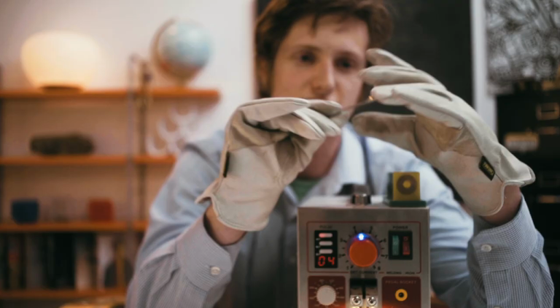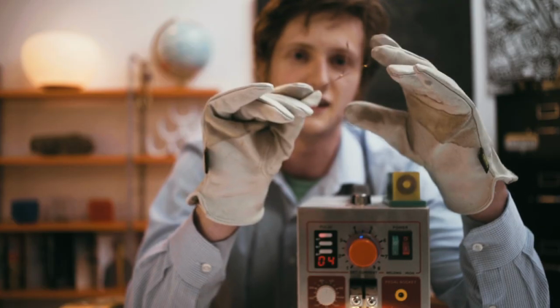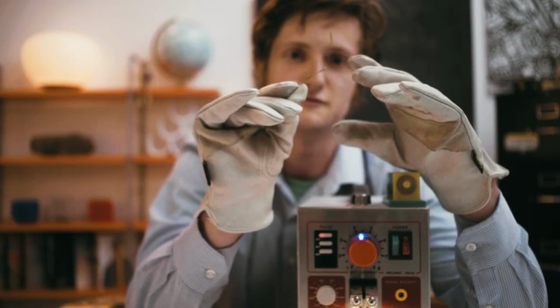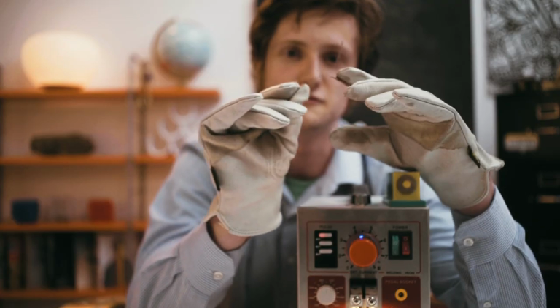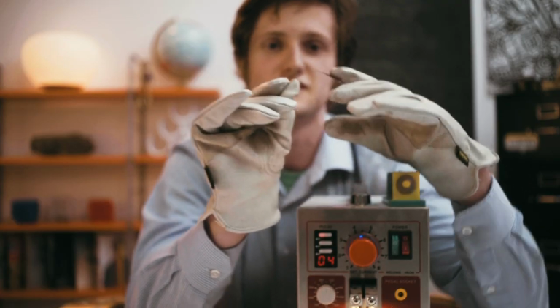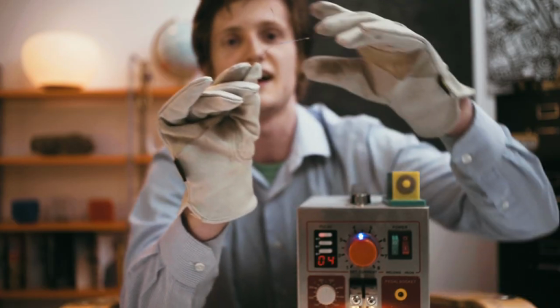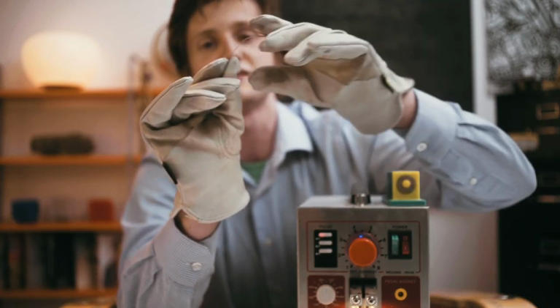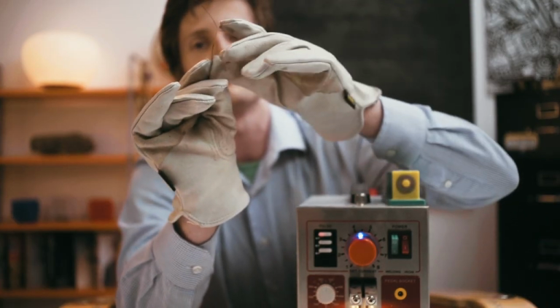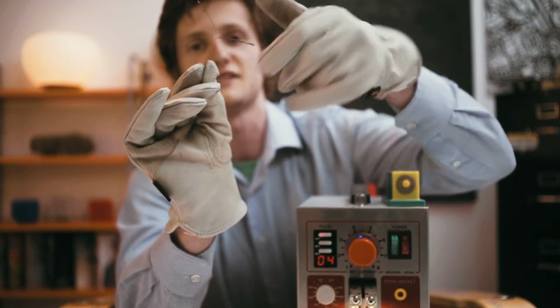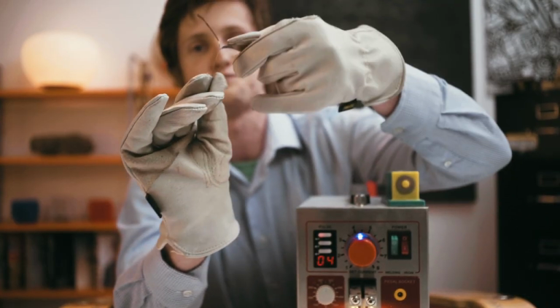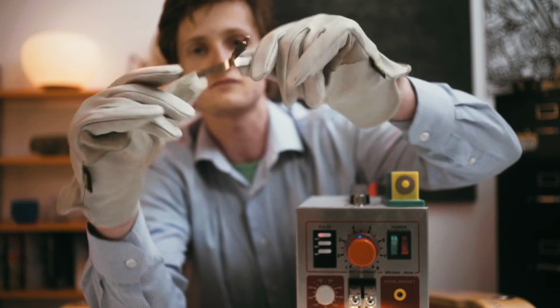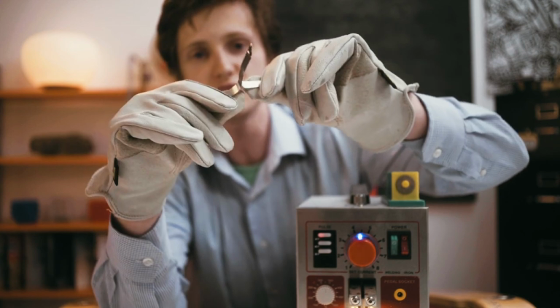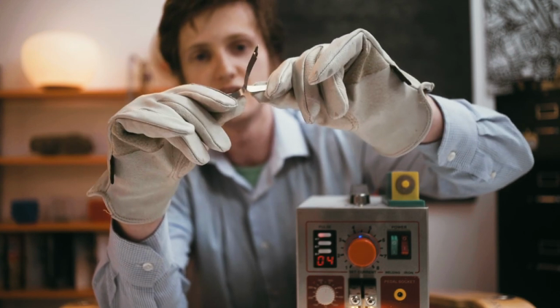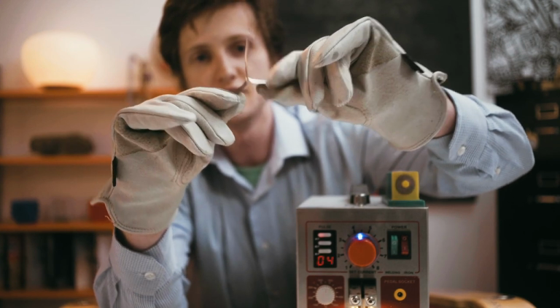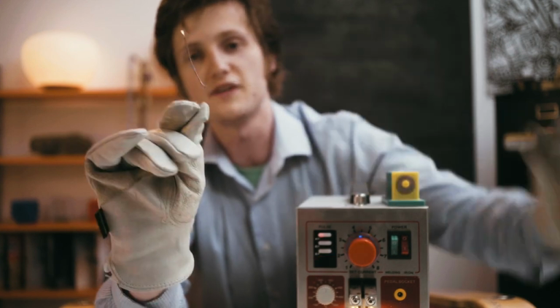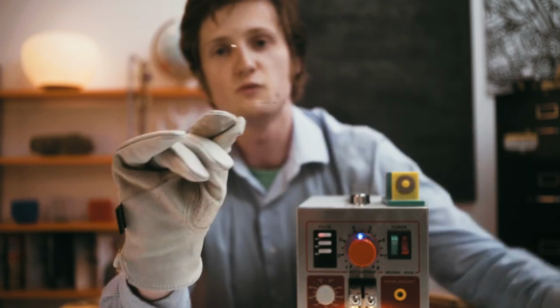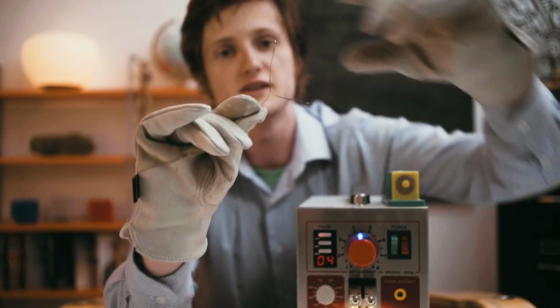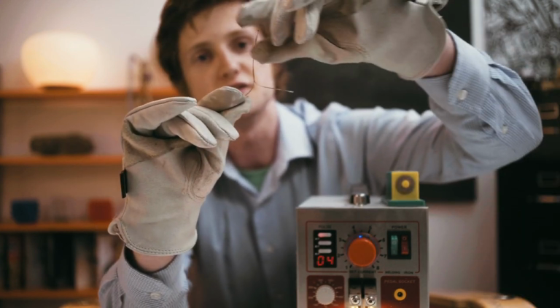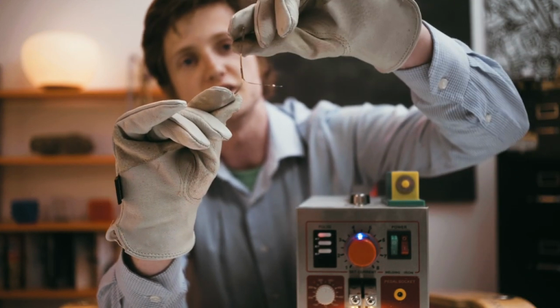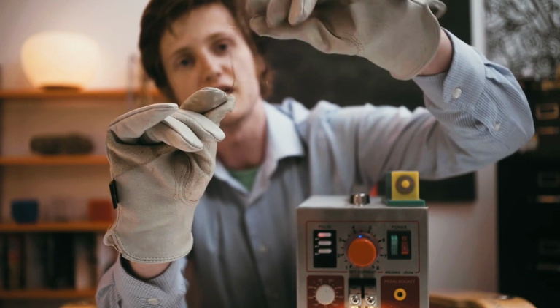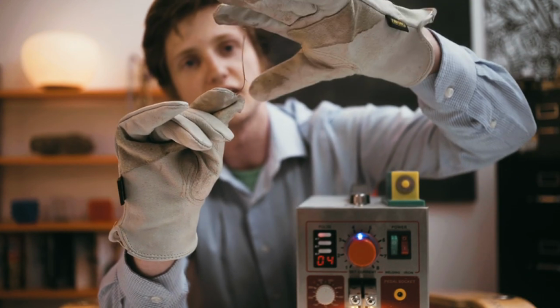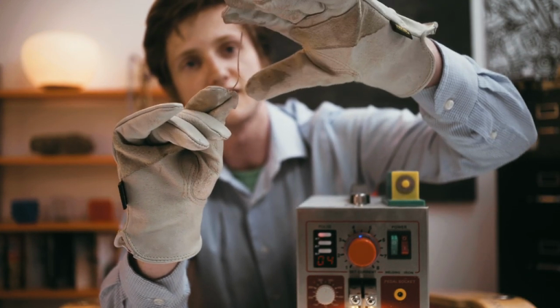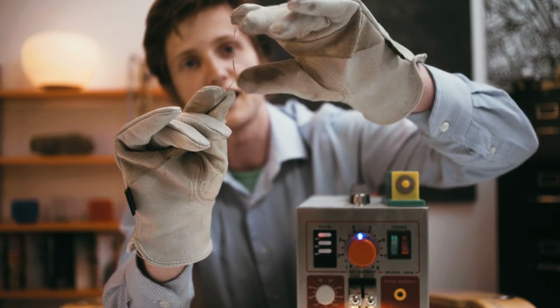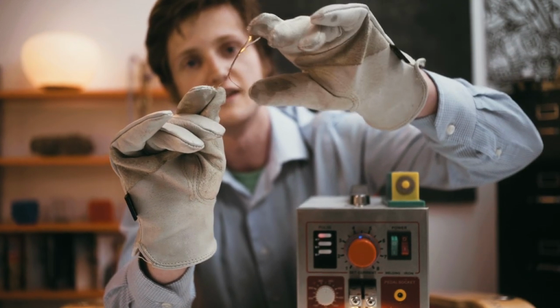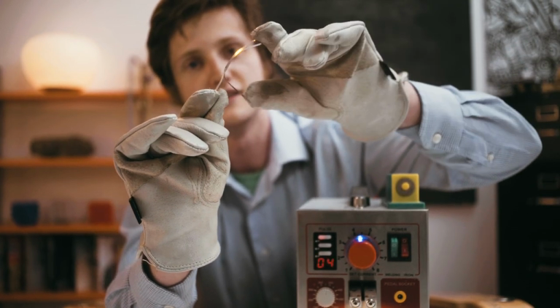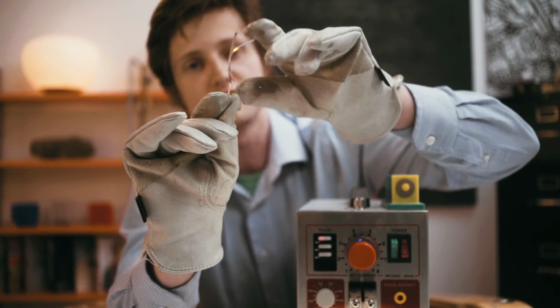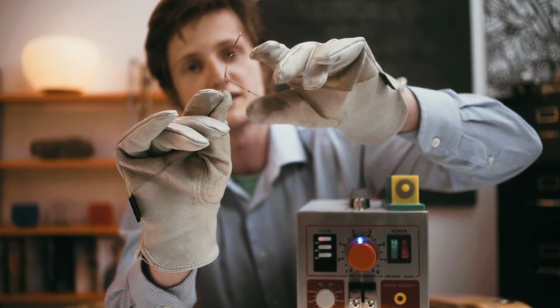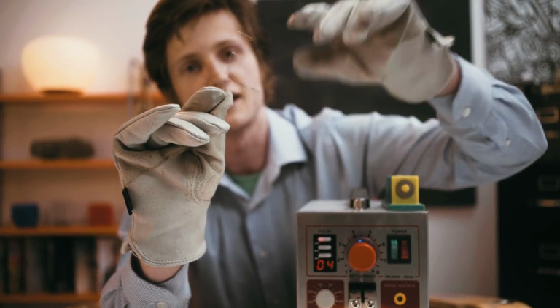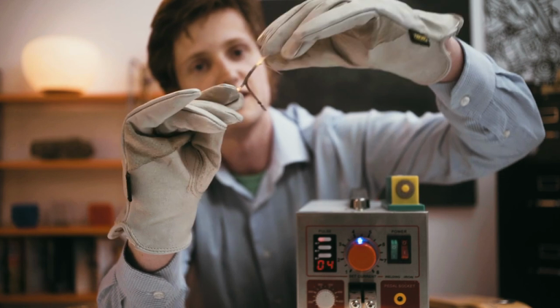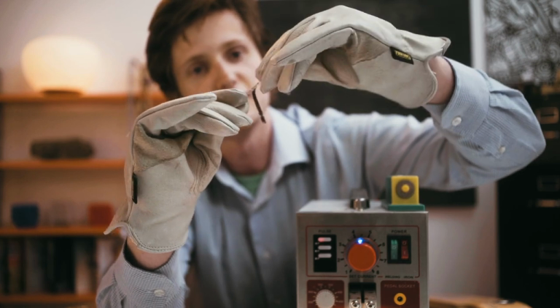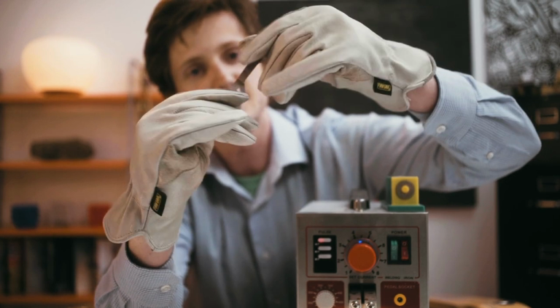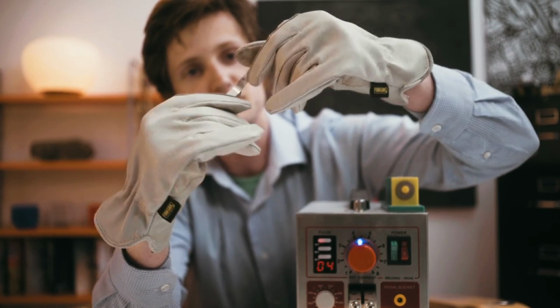Let's see. Look at that. That's promising. So, we've actually welded these two pieces of metal together. Look at that. Isn't that fascinating? Isn't that cool?